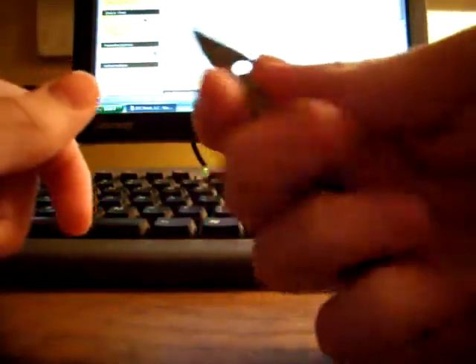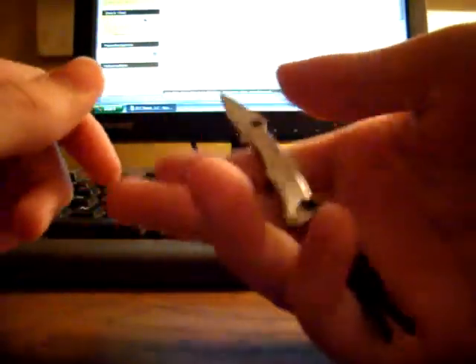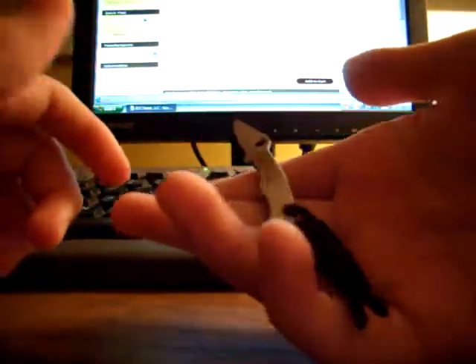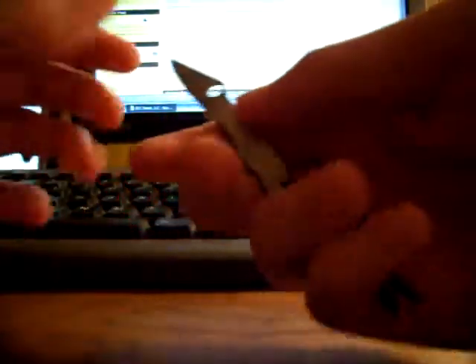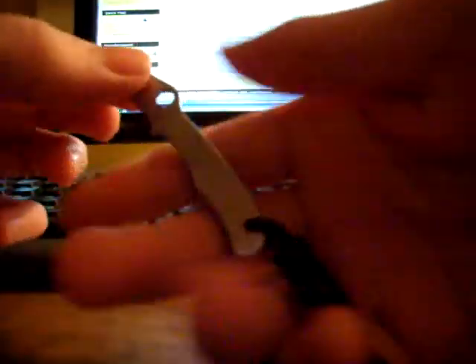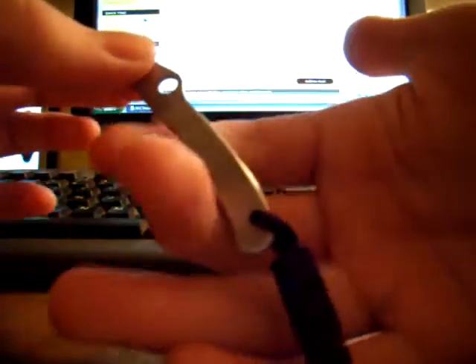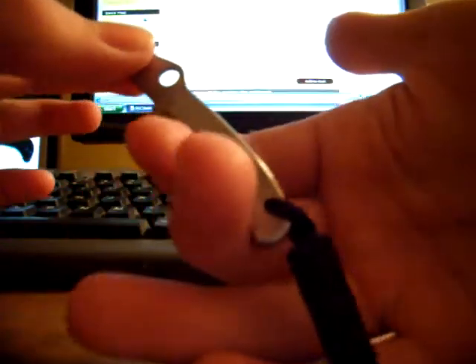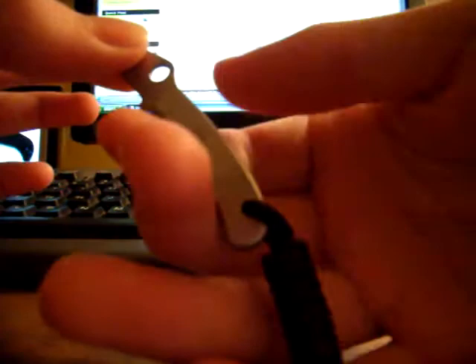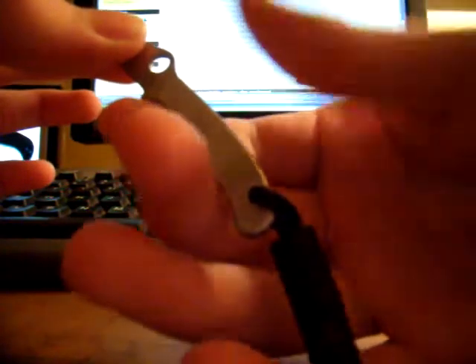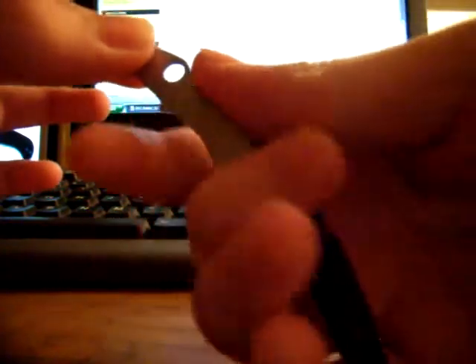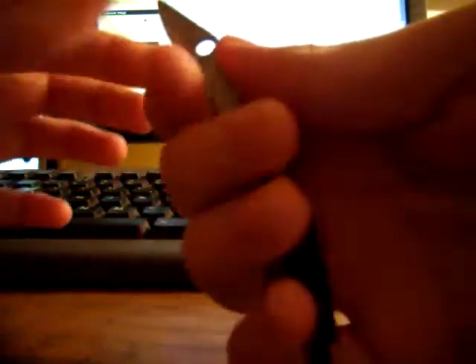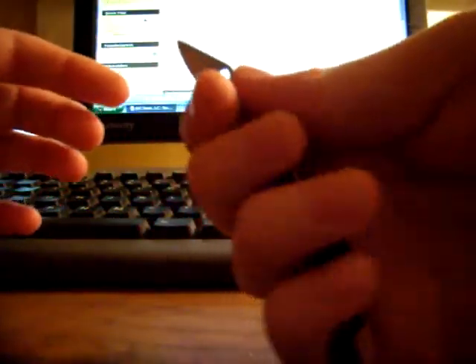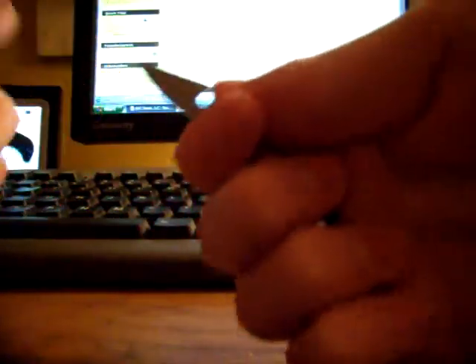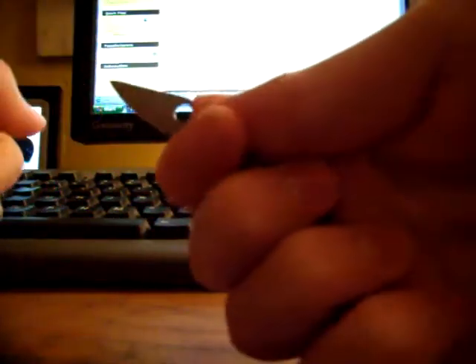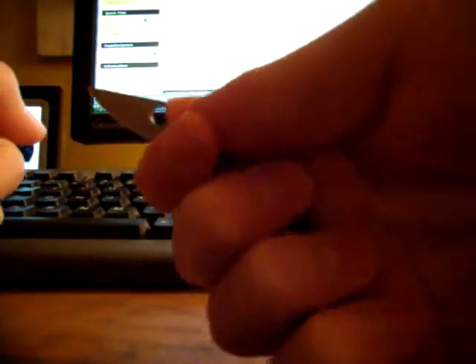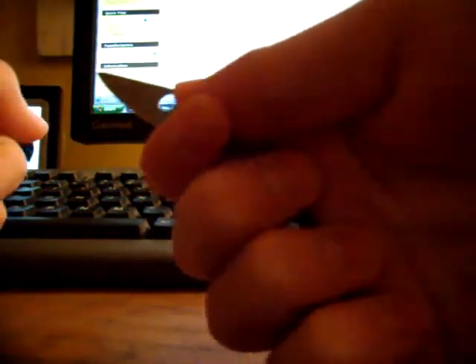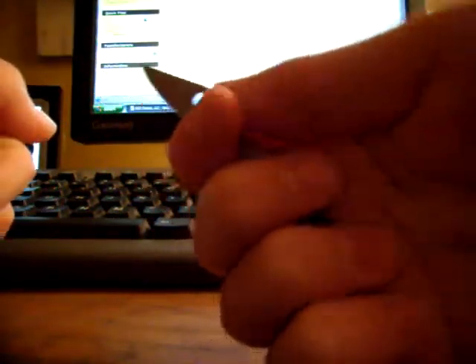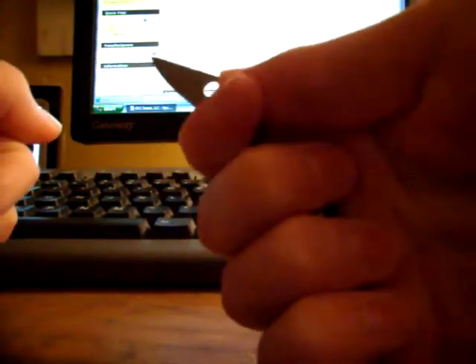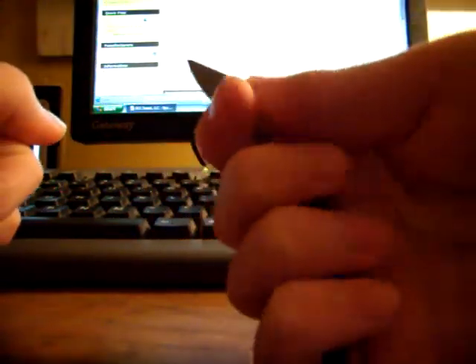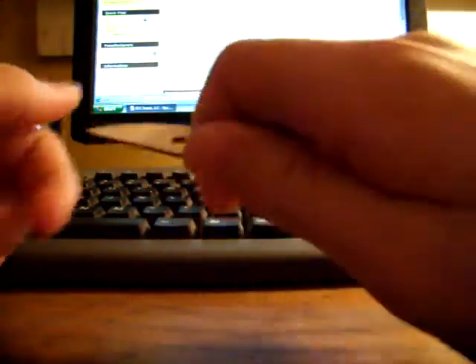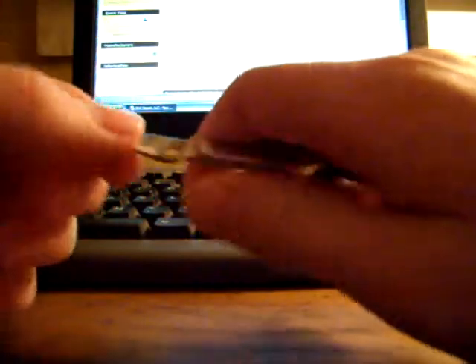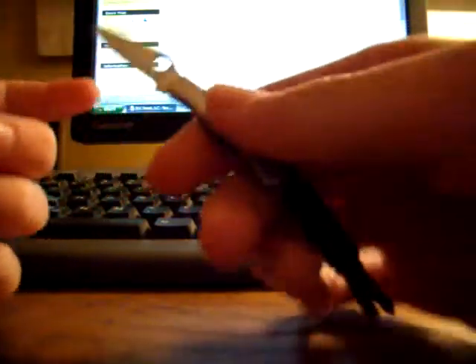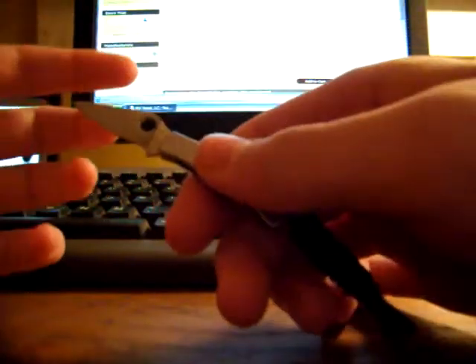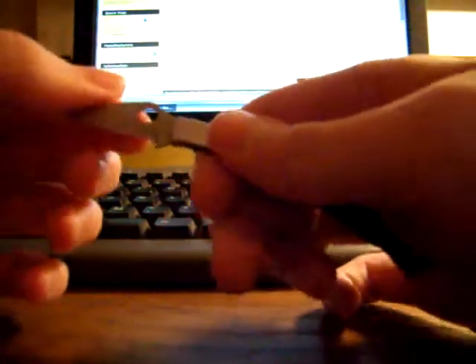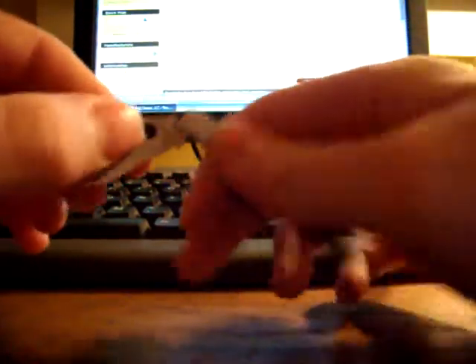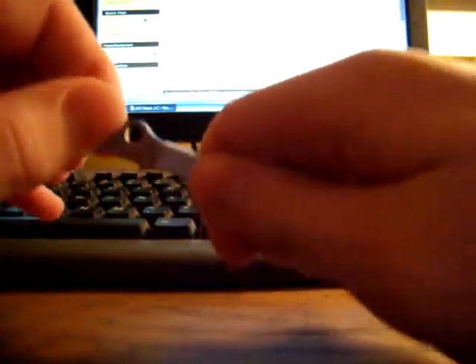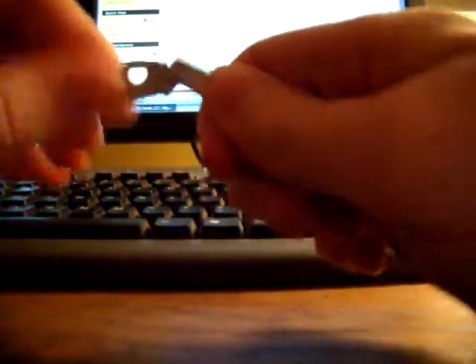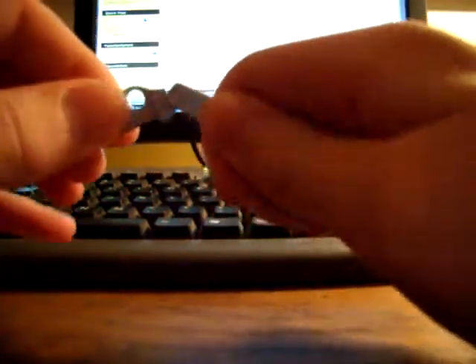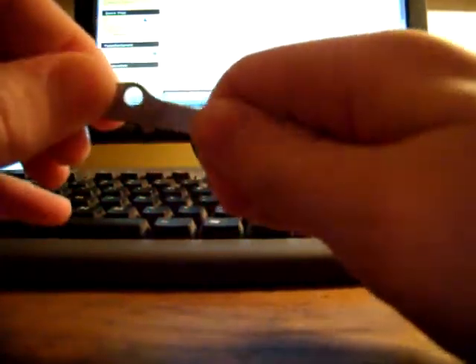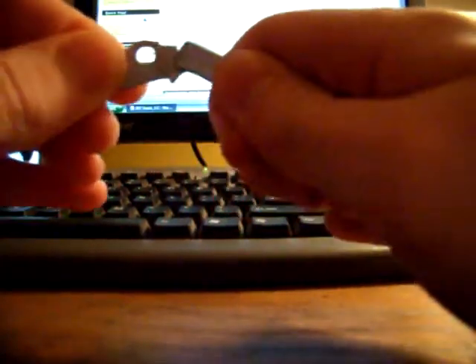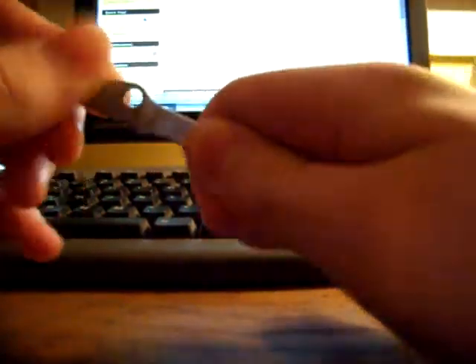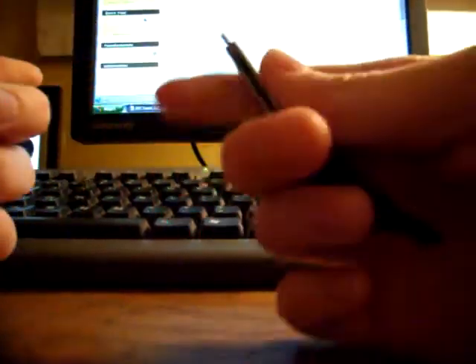But it does feel very comfortable. It has two spots for your fingers right here, so you can choke up on it. The slip joint is actually pretty strong and has a lot of tension in it.